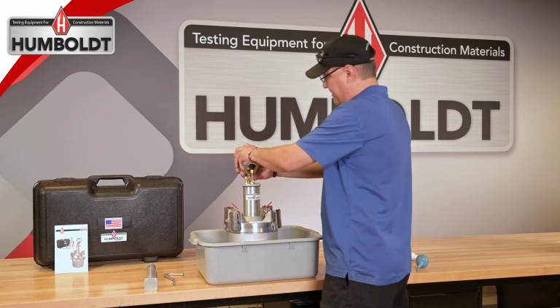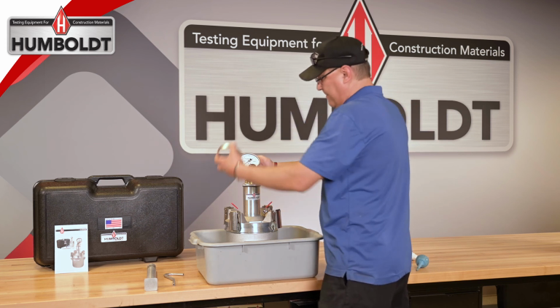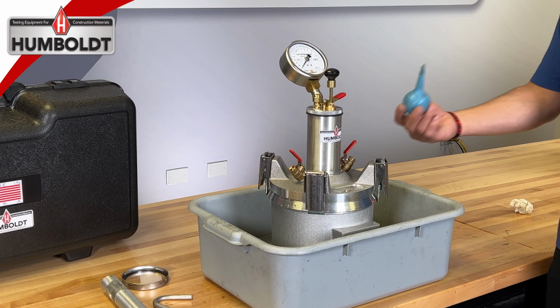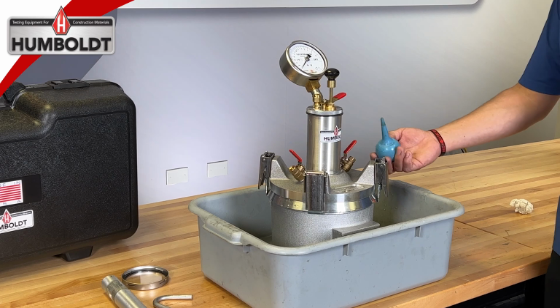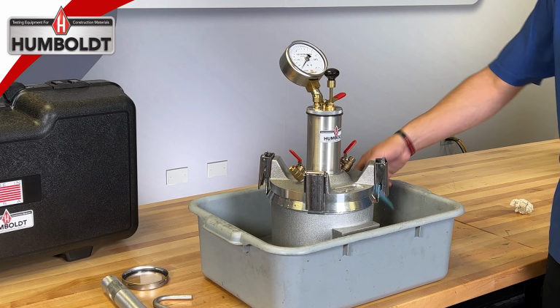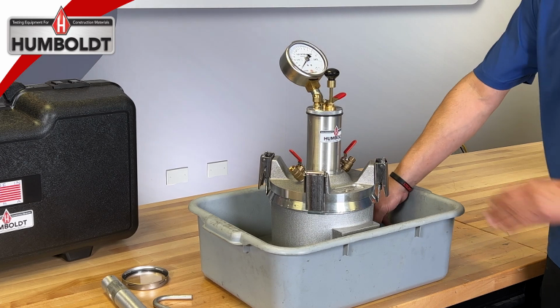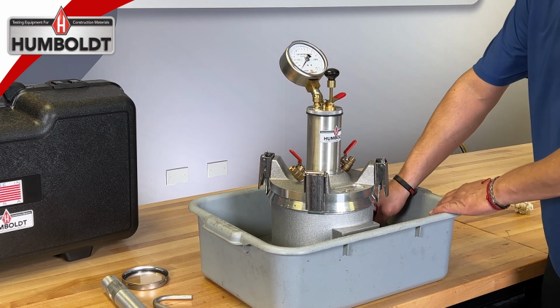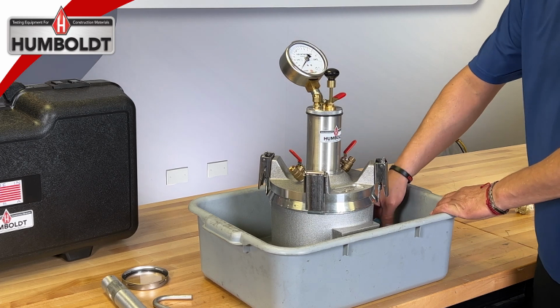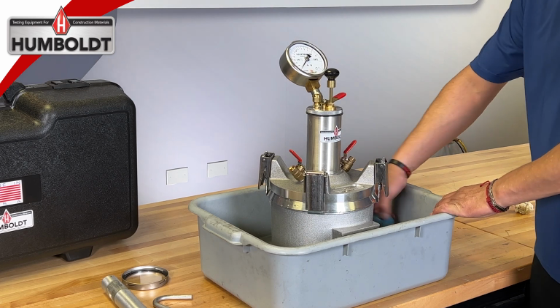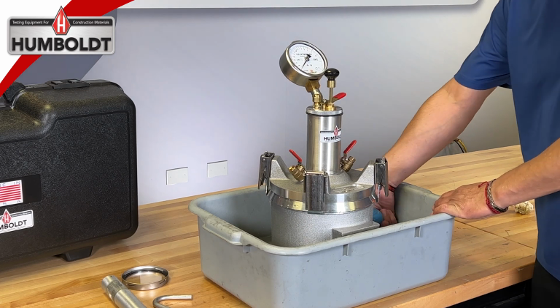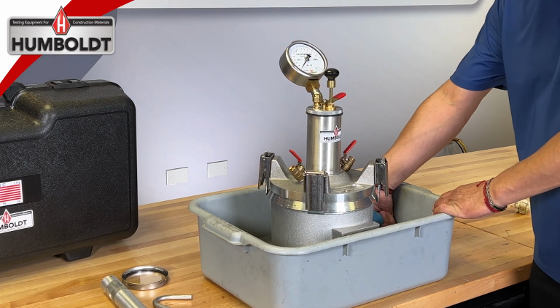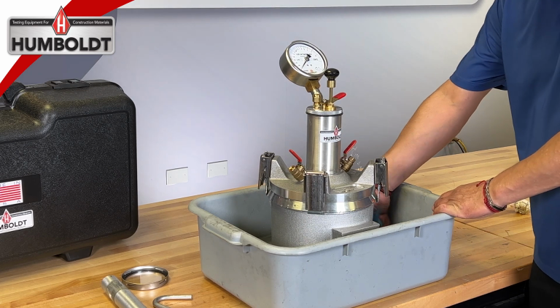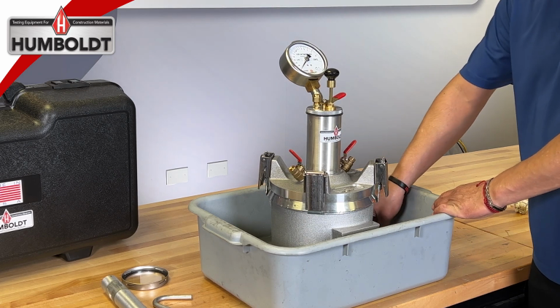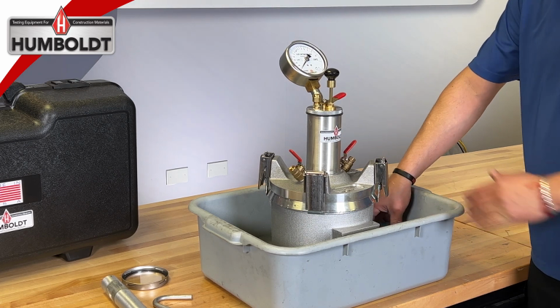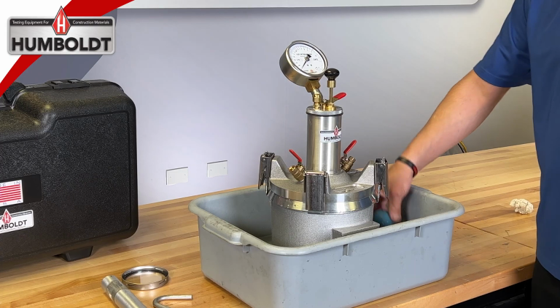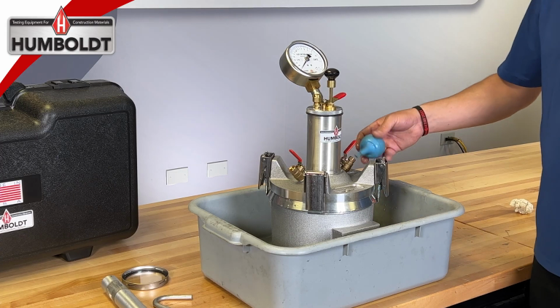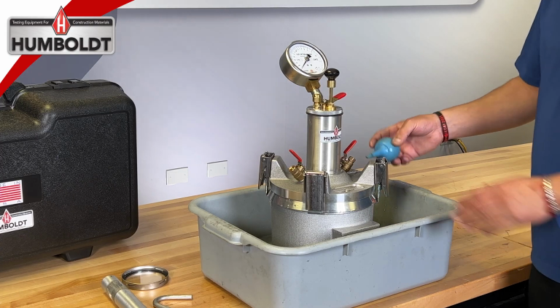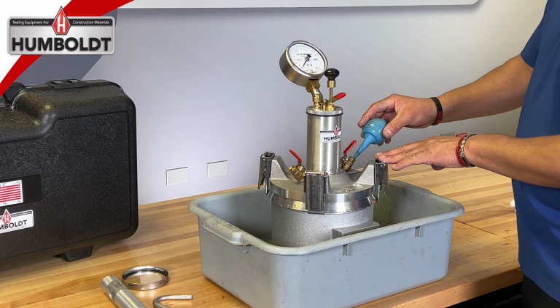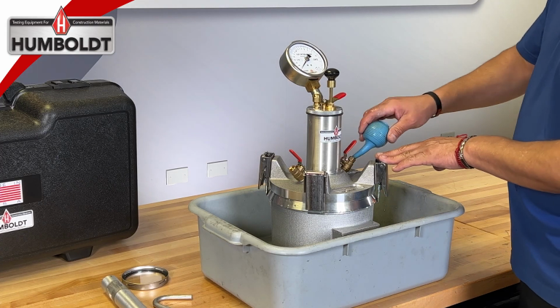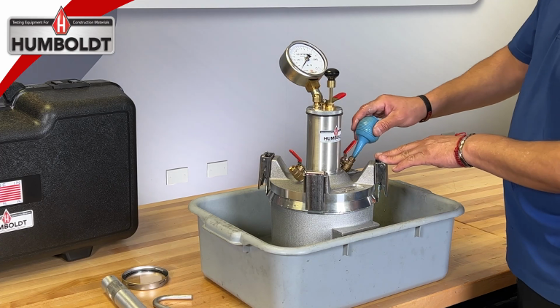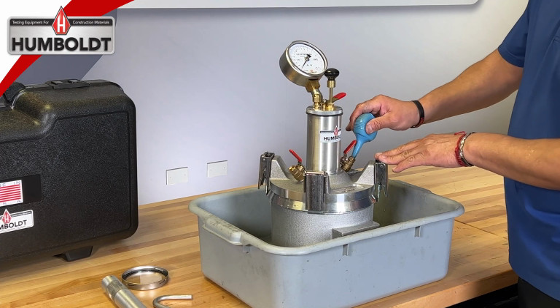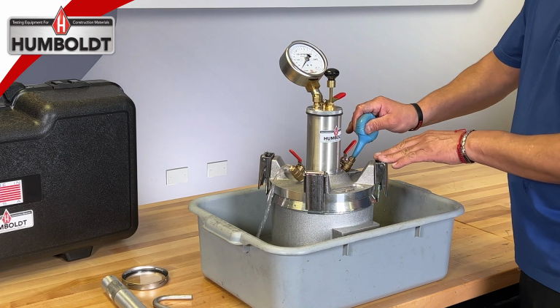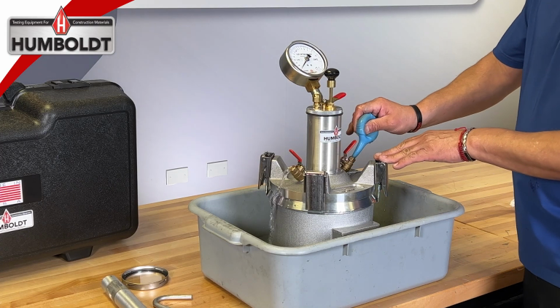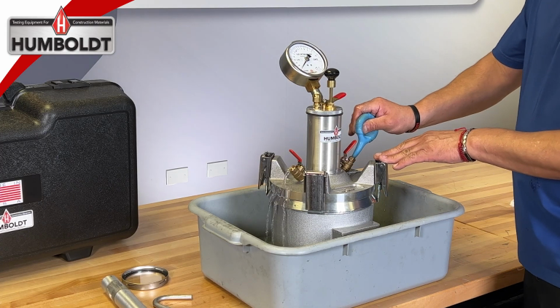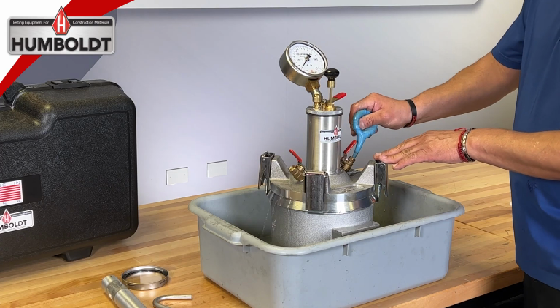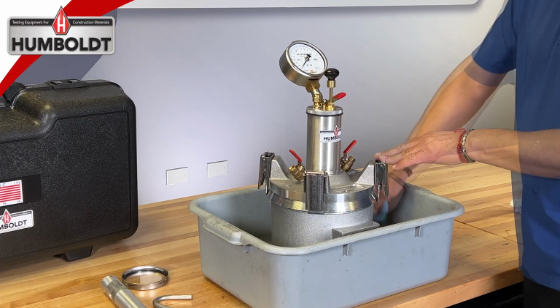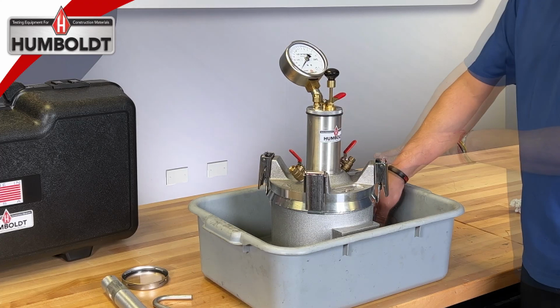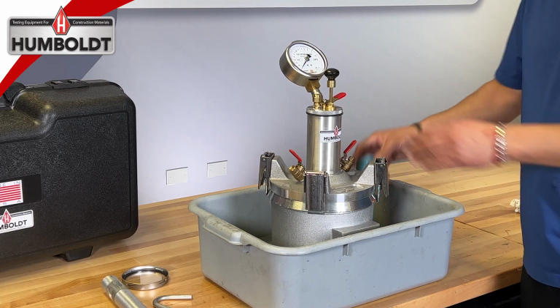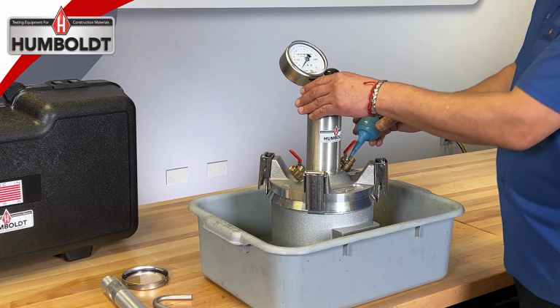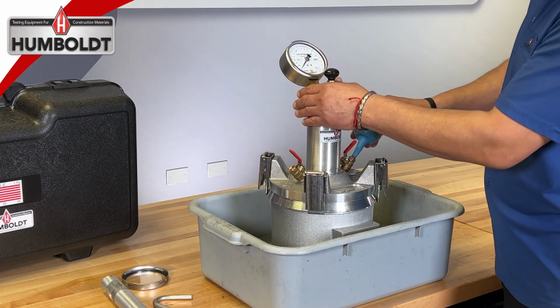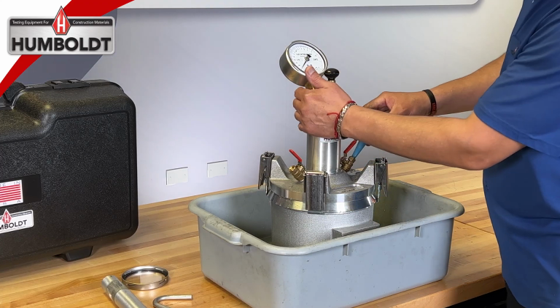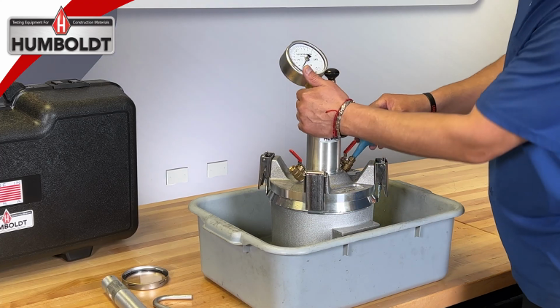To expel all remaining air in the meter, use the blue syringe to inject water into the meter through the pet cock where you installed the calibration tube. When water flows out of the opposite pet cock, you can be assured that the meter is full of water and that all air has been expelled.